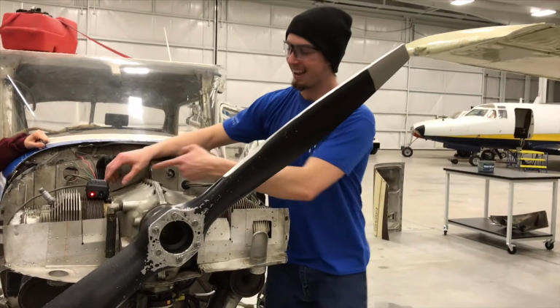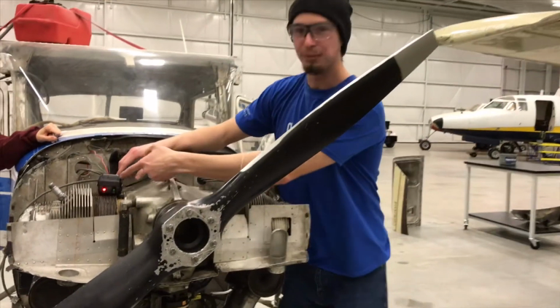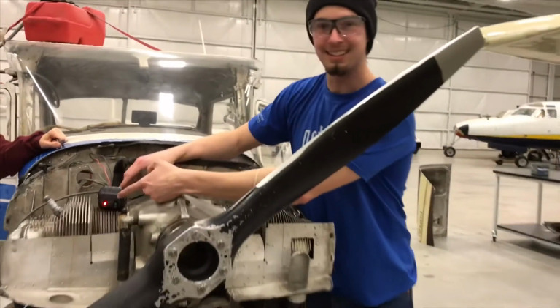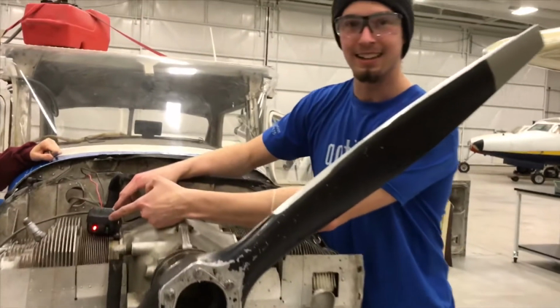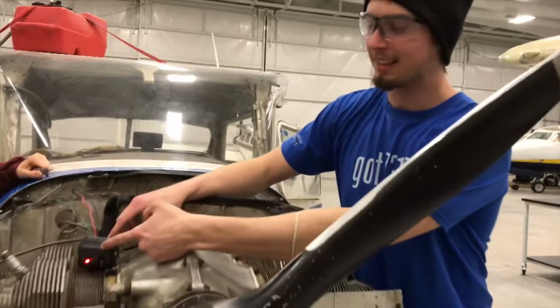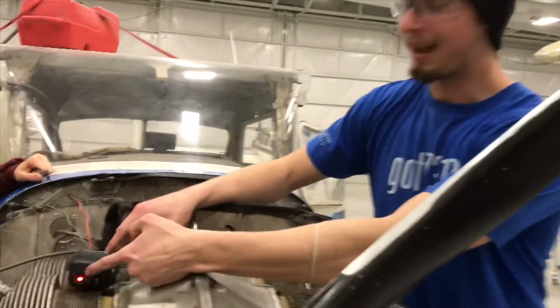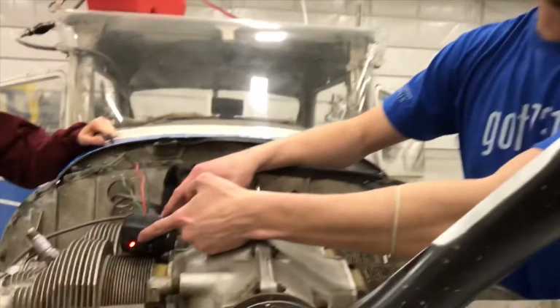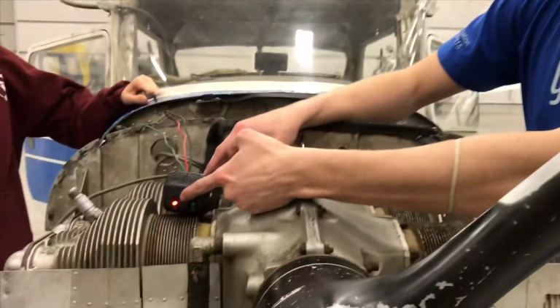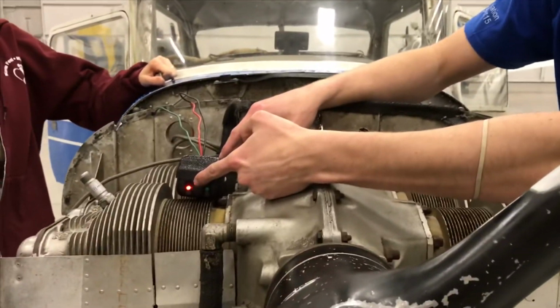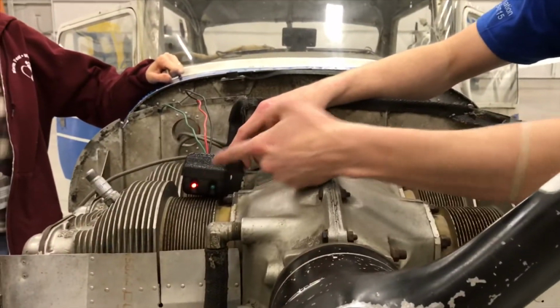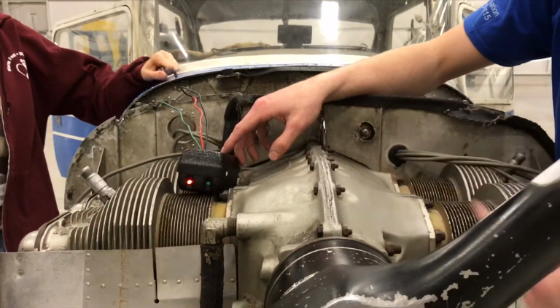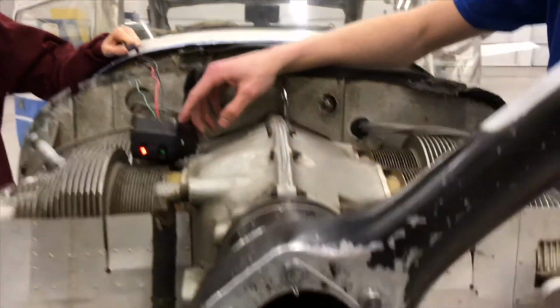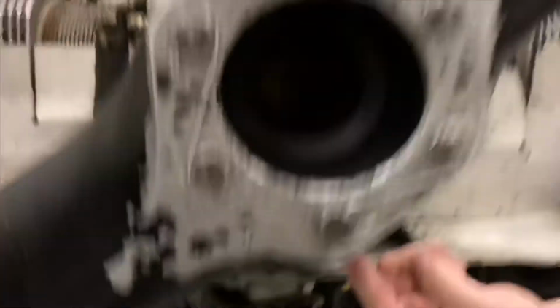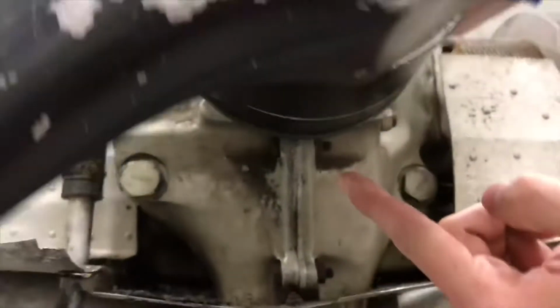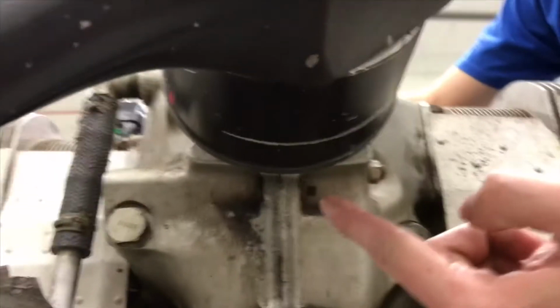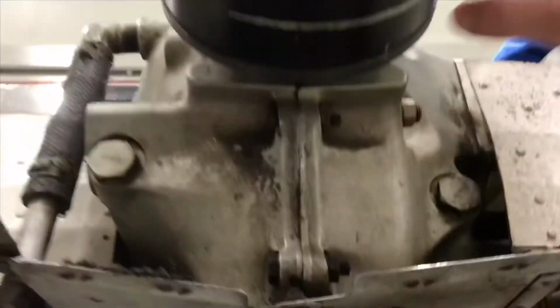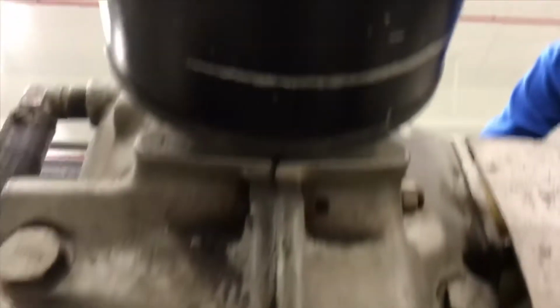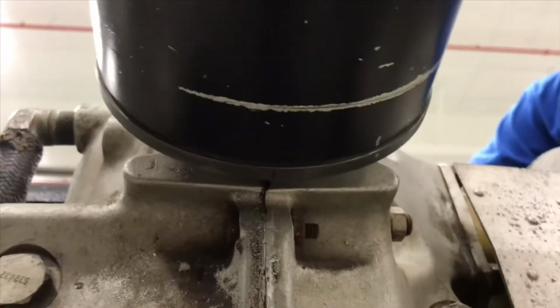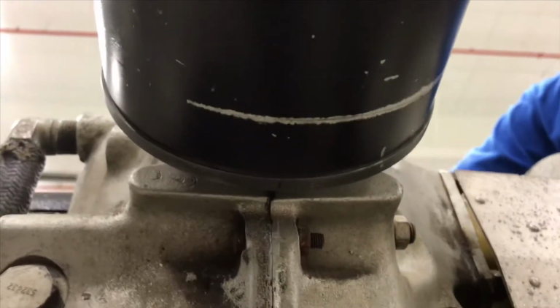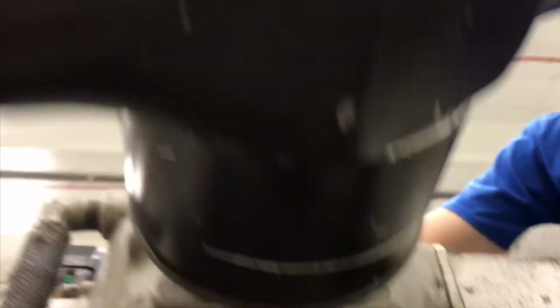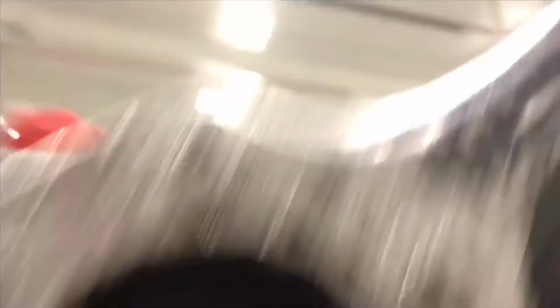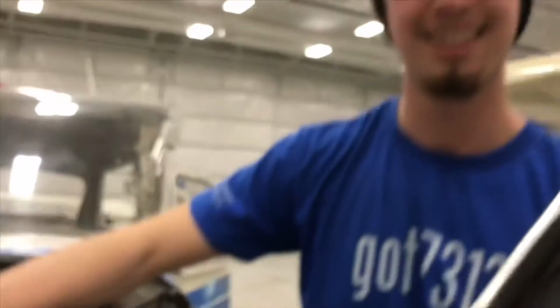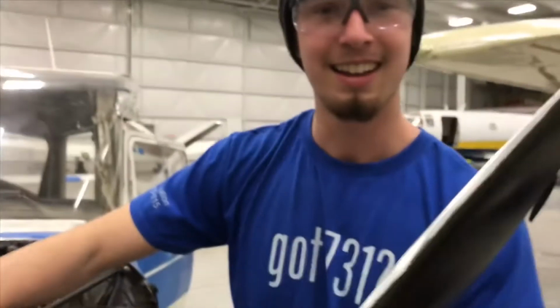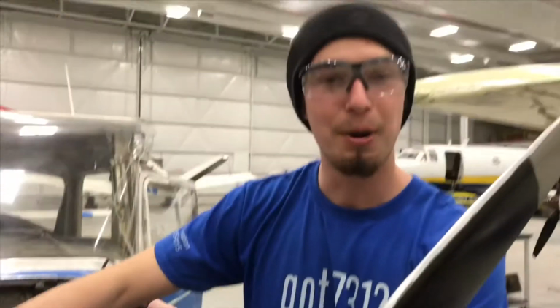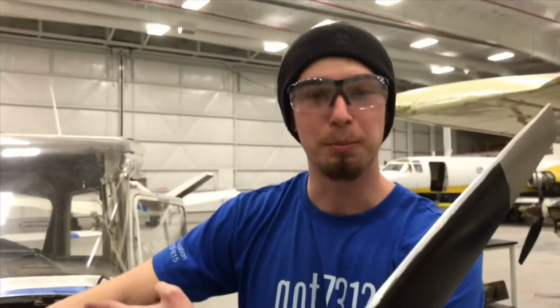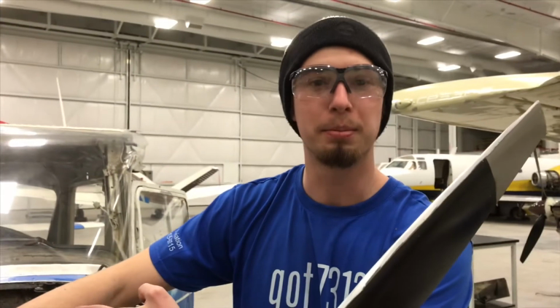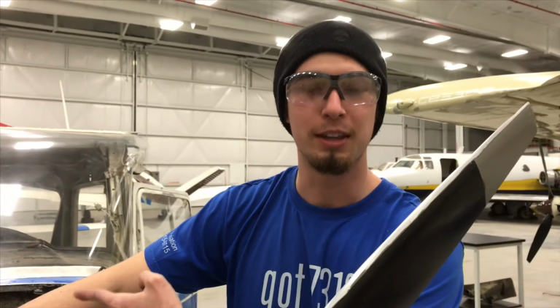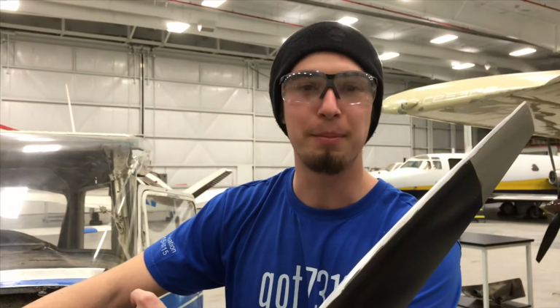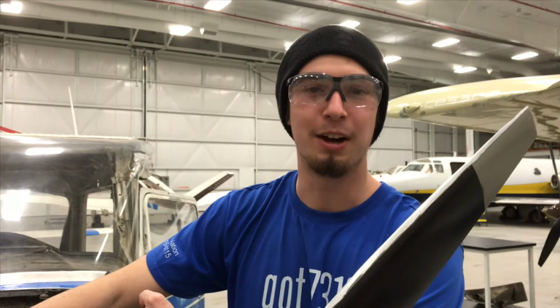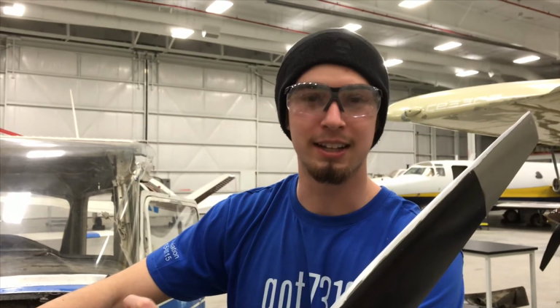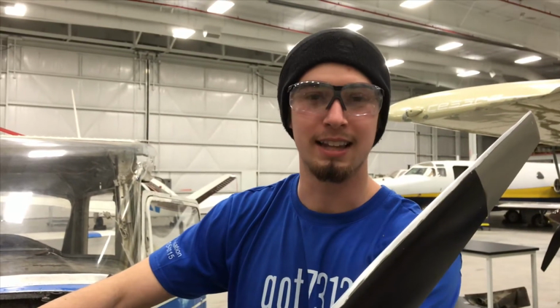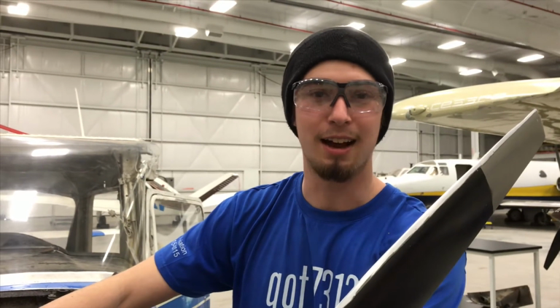As we can see, the left magneto is firing correctly as checked by our timing marks. Now we have to bump the right magneto until it lines up.